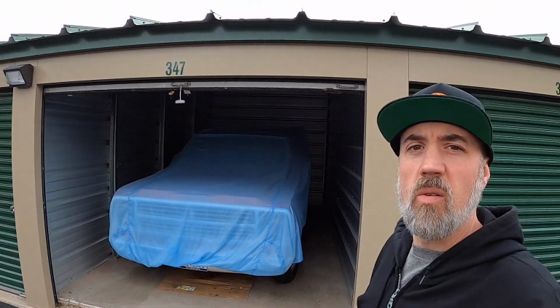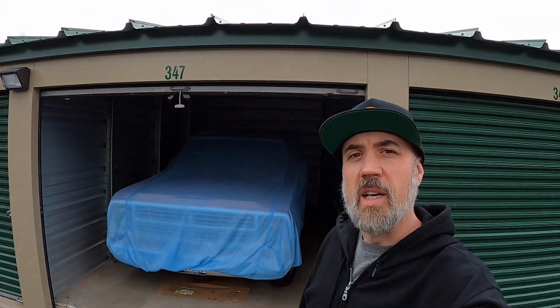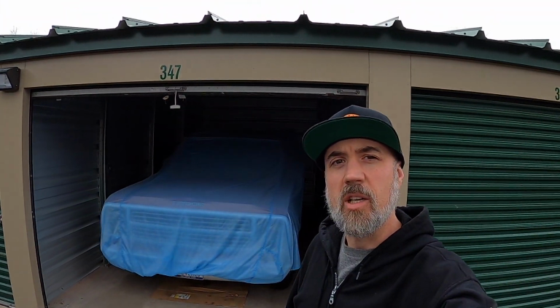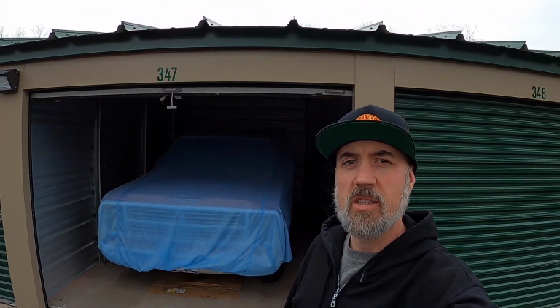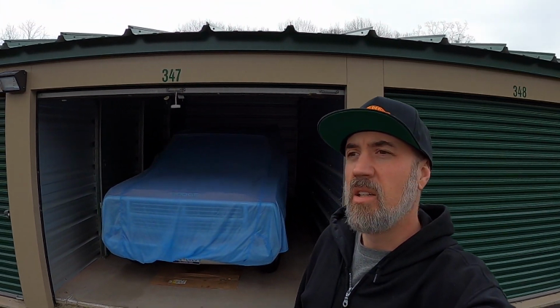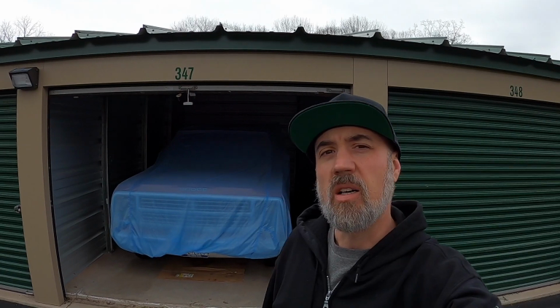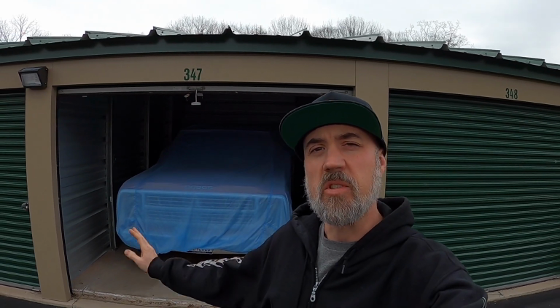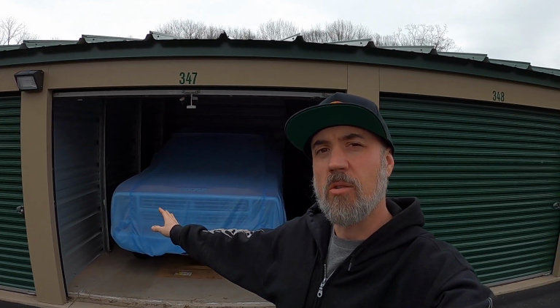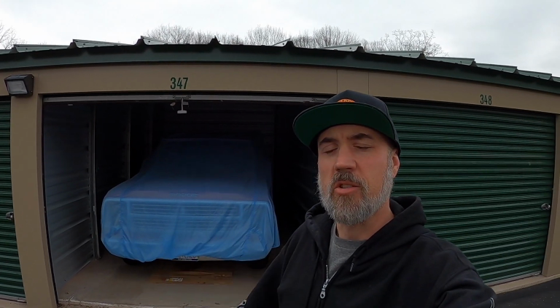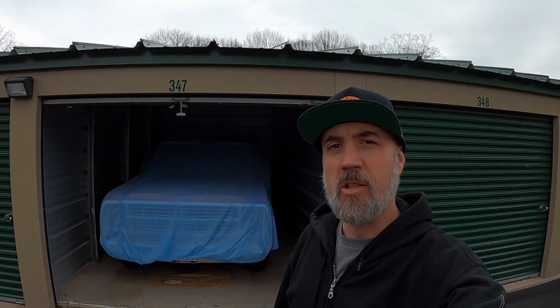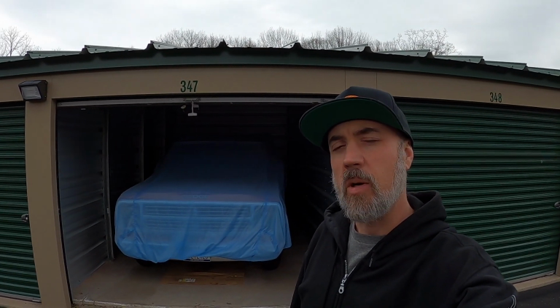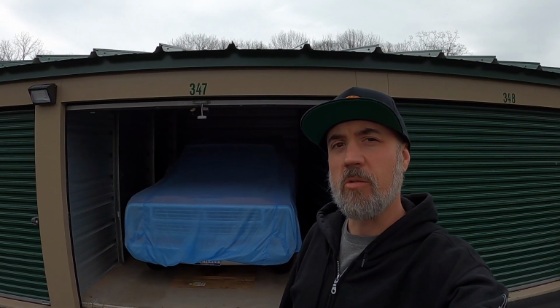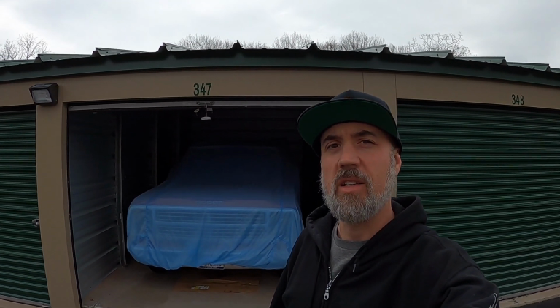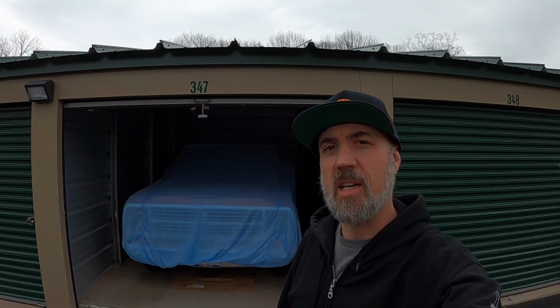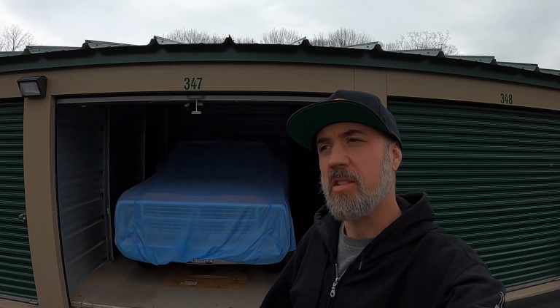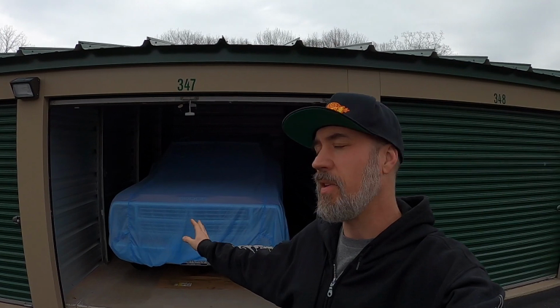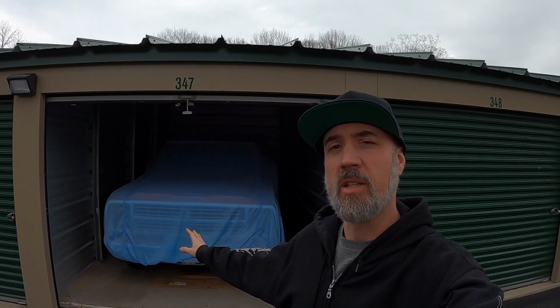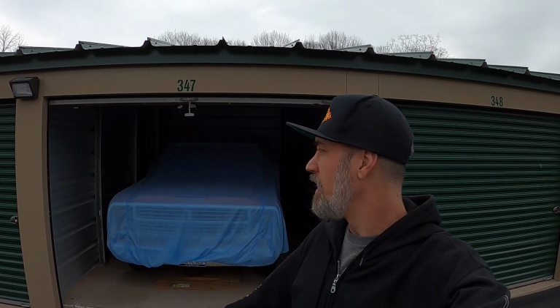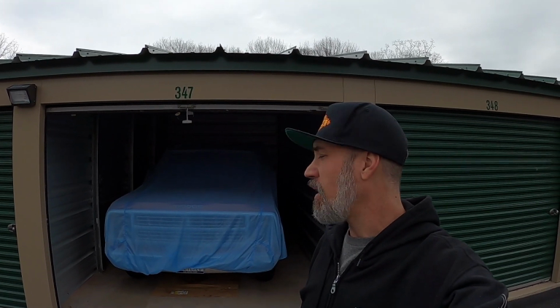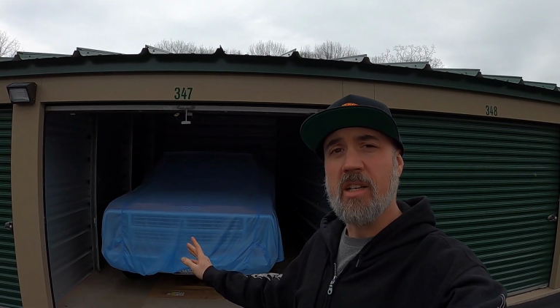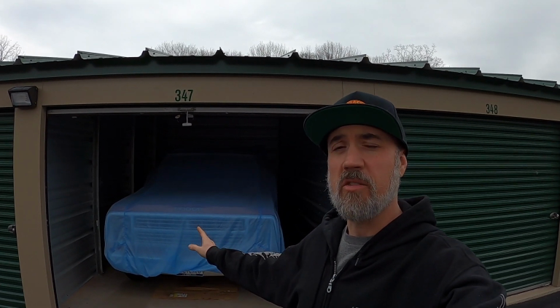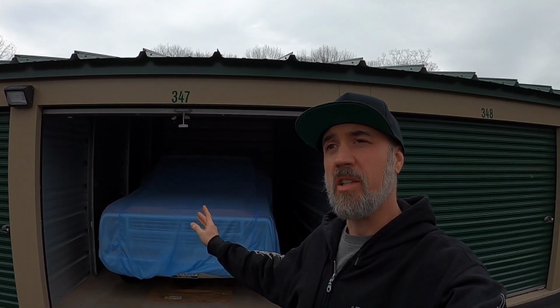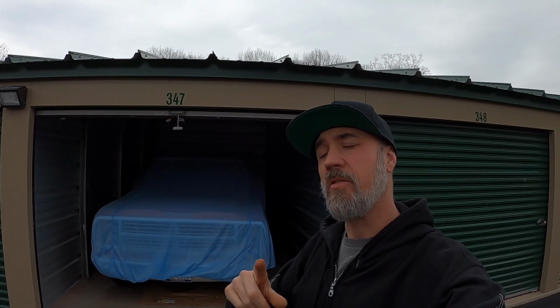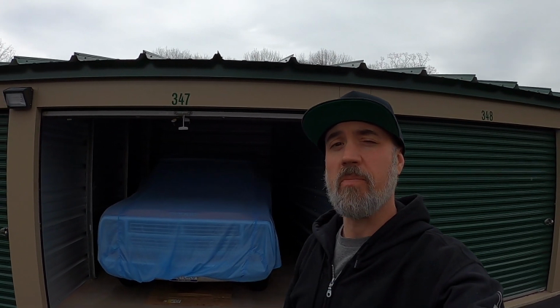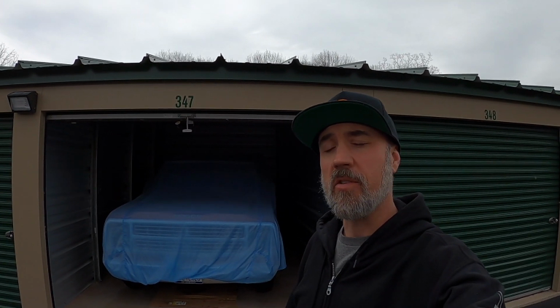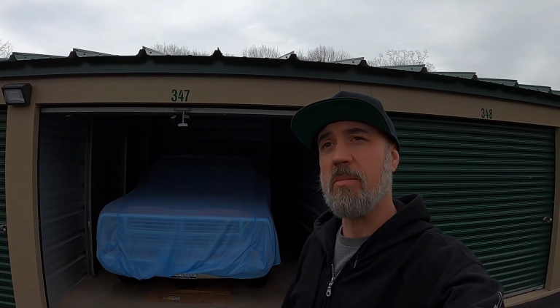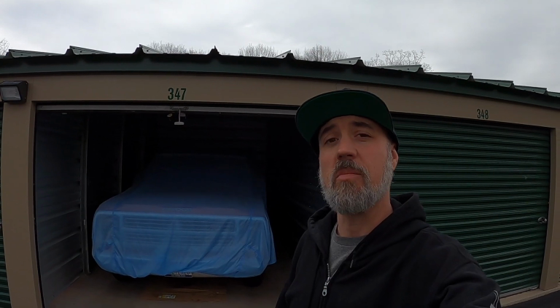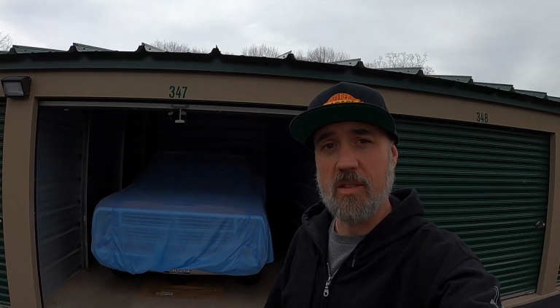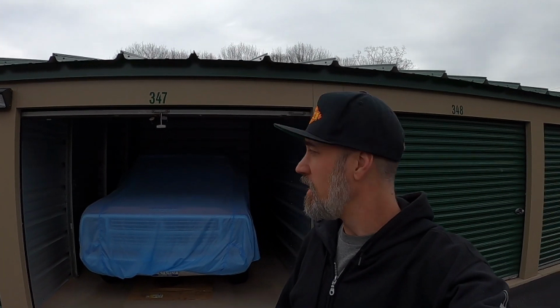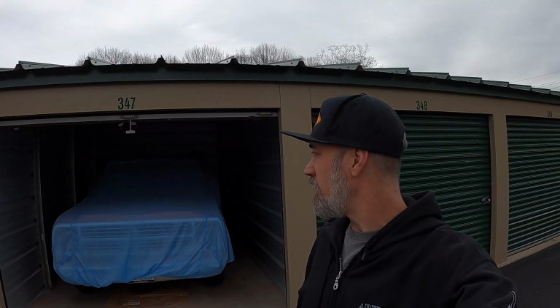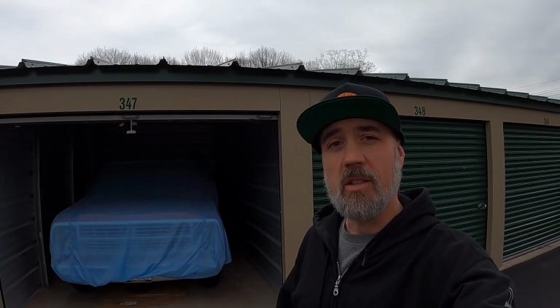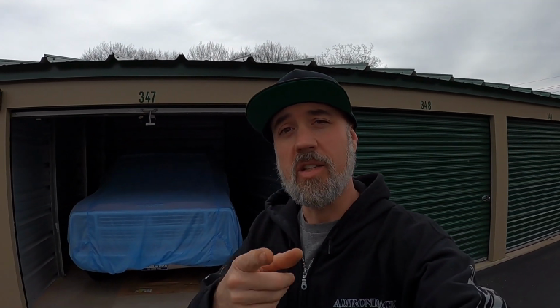Welcome back to Little Red Garage. As you can see, we're over at the storage unit where Little Red has sat since November. We're gonna get it uncovered and try to fire it up for the first time in six months. Enjoy the video.